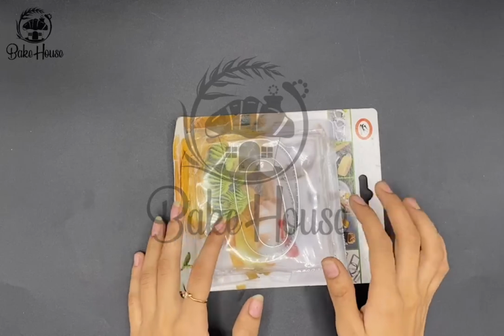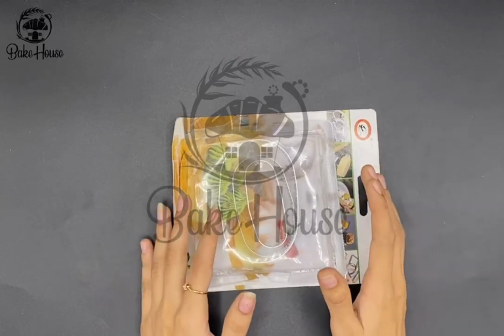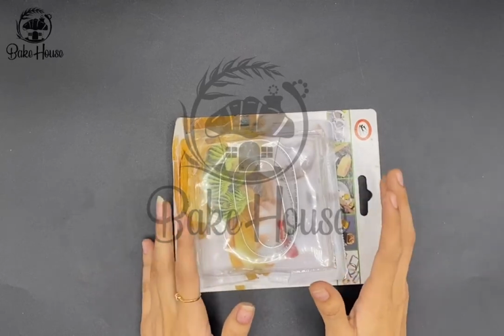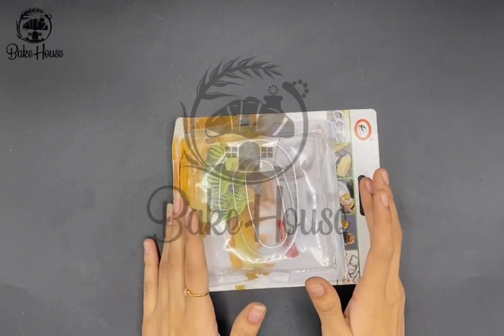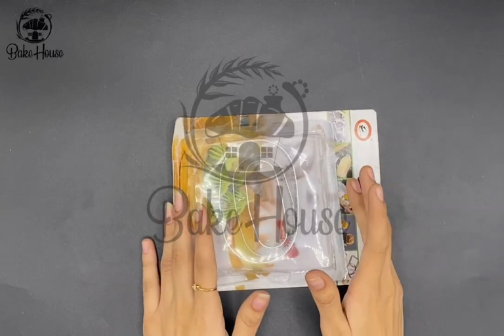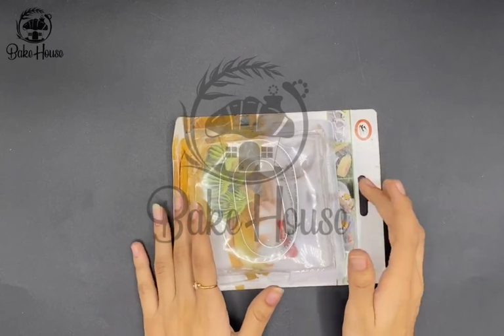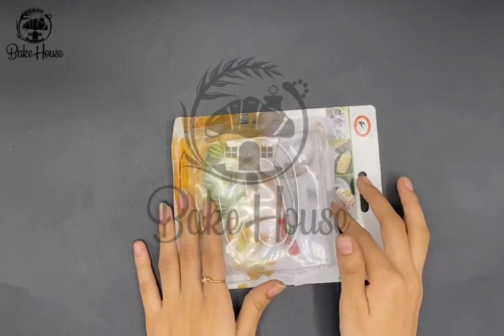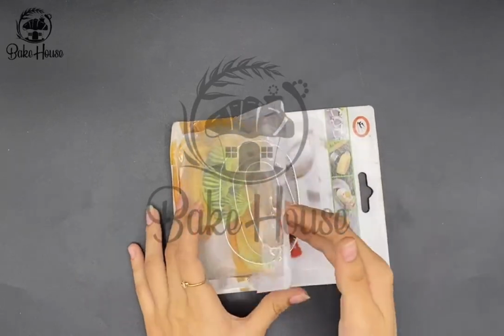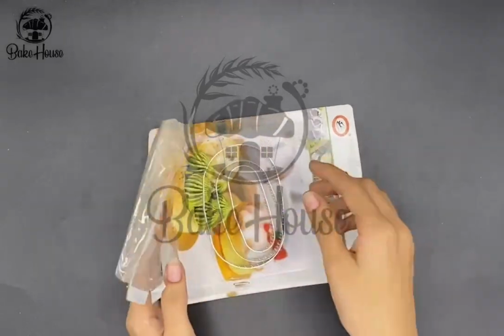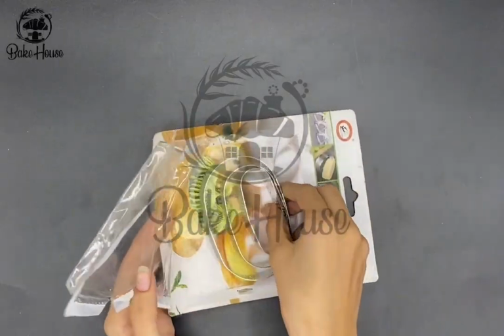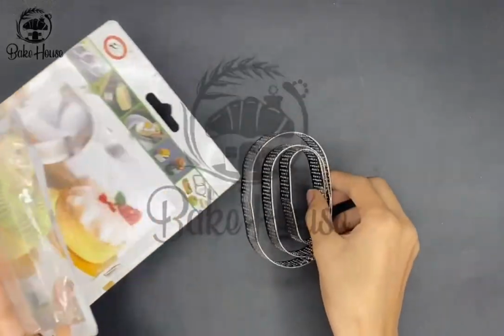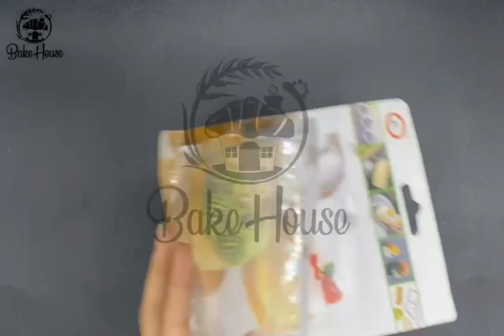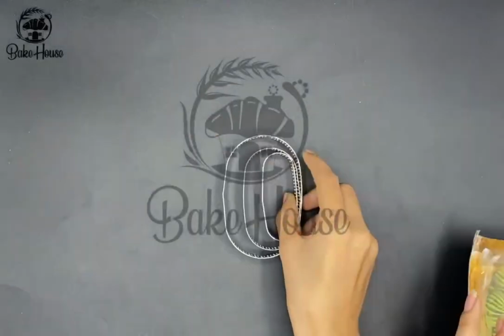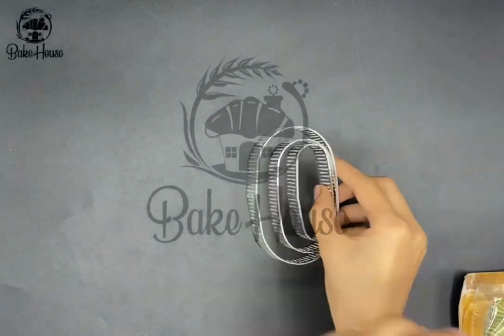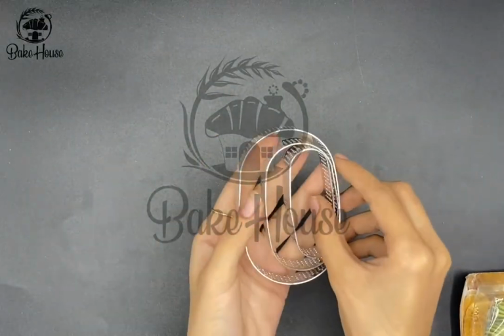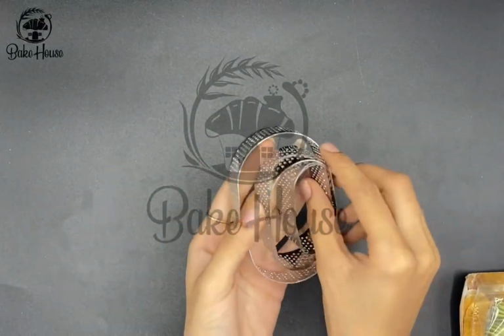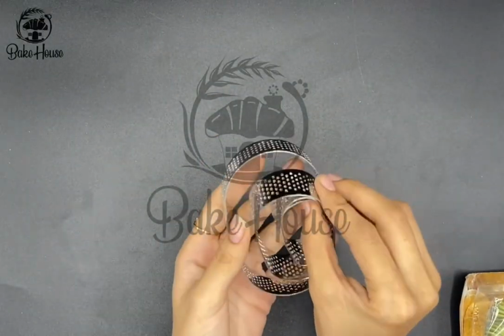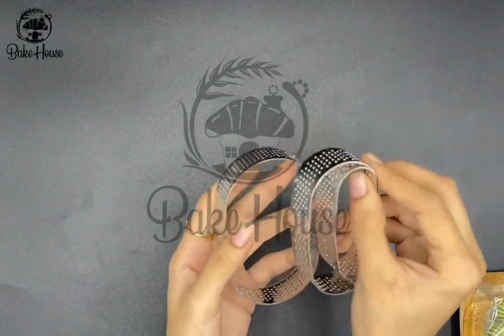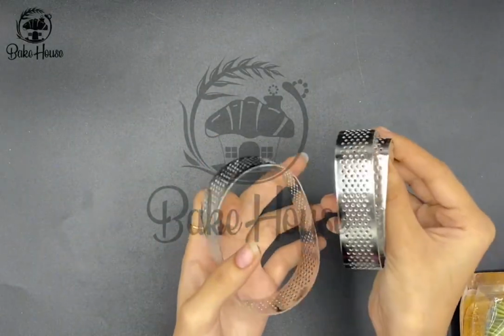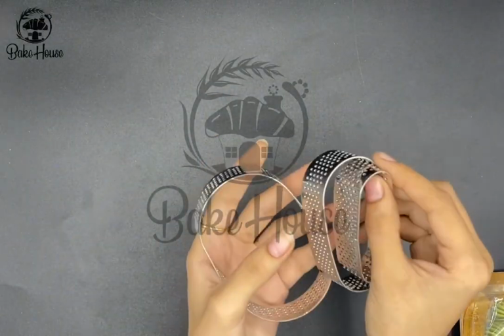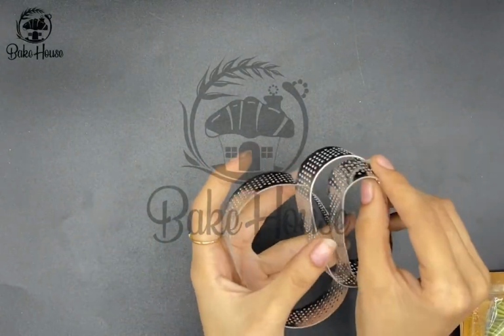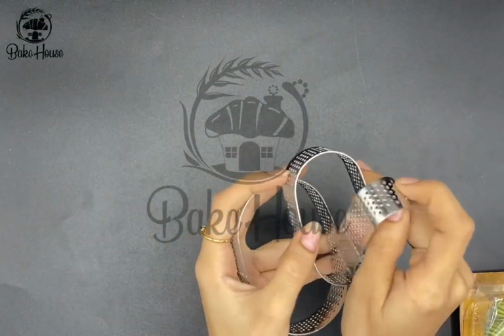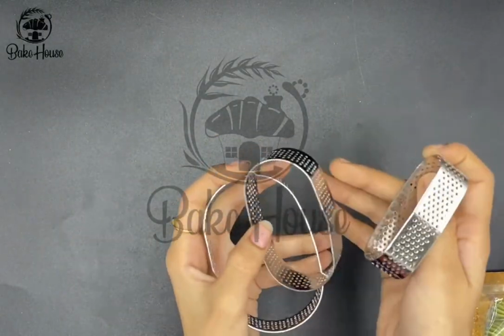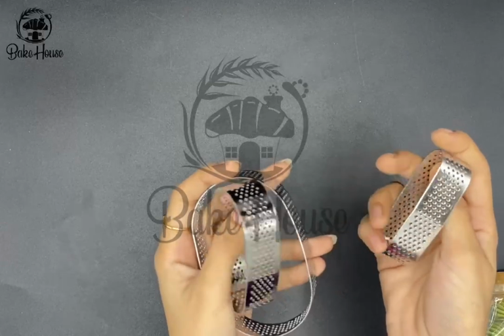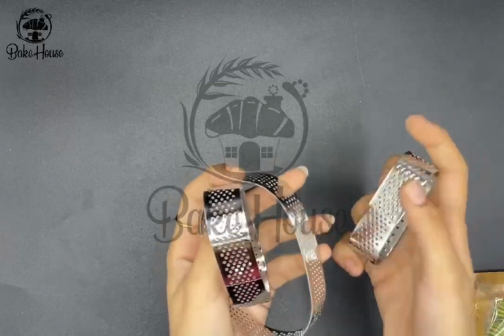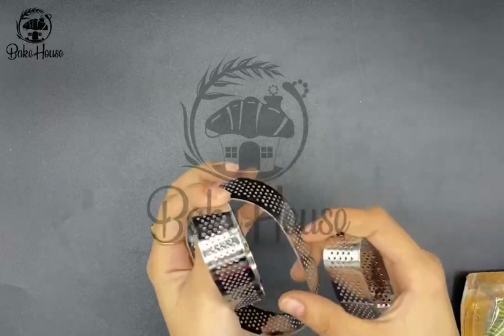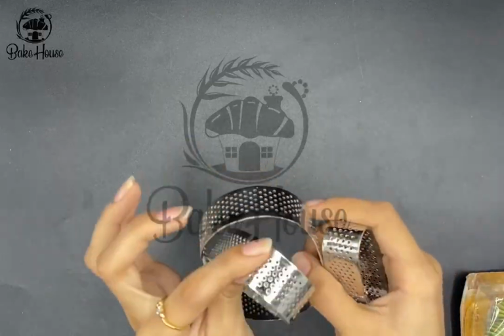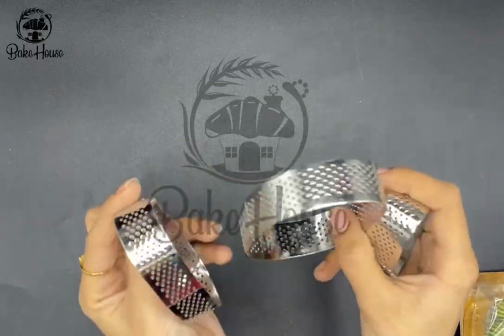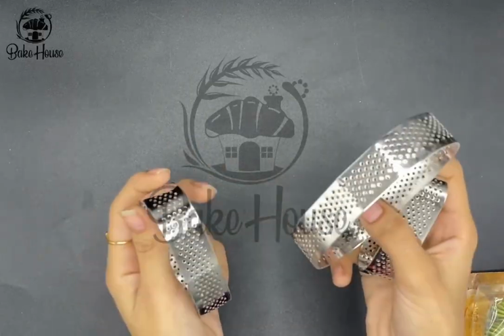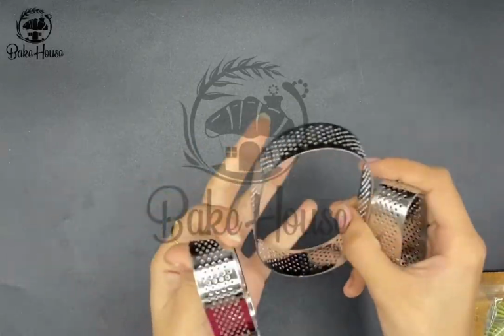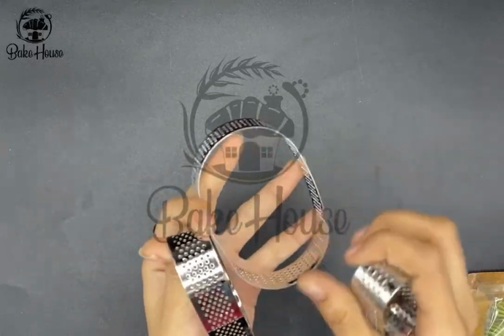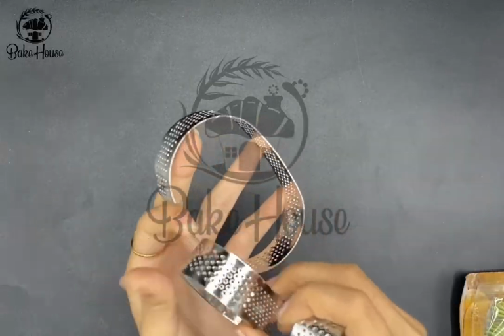Oval shape tart ring 3-piece set — let's show you unboxing it. You can use it for making tarts. You can see it's very beautiful quality. You have 3 different sizes.